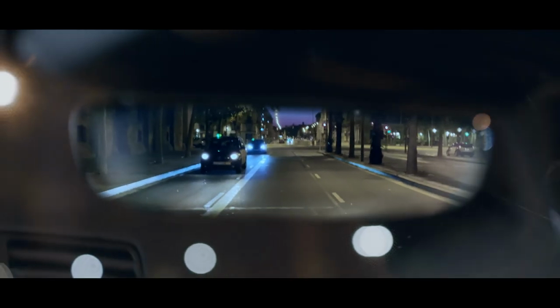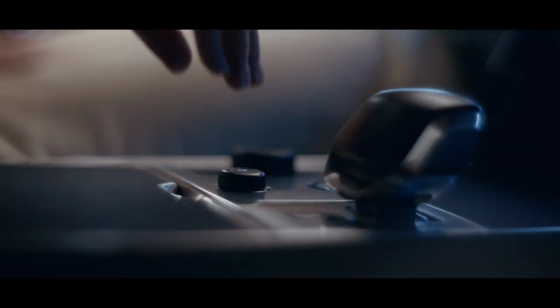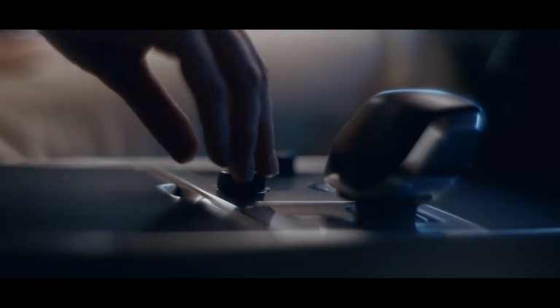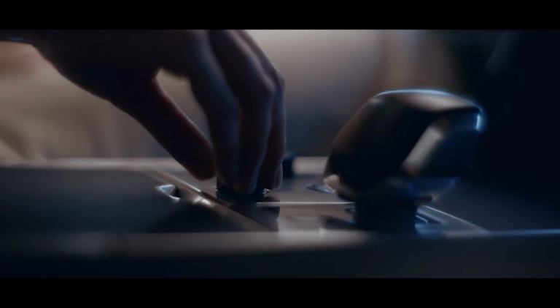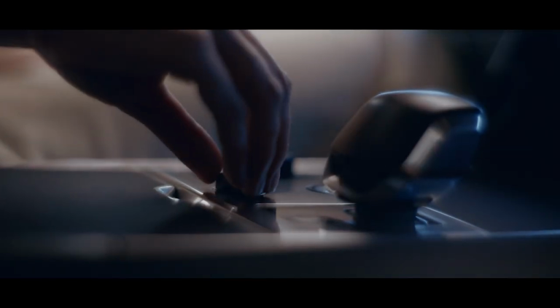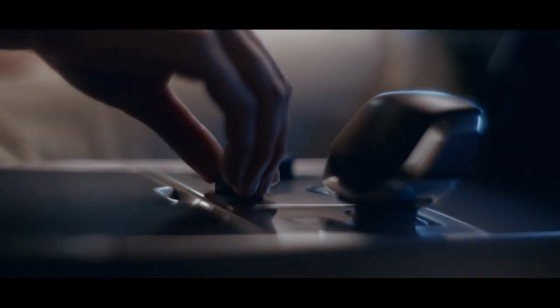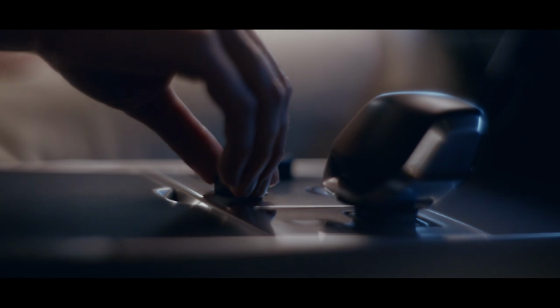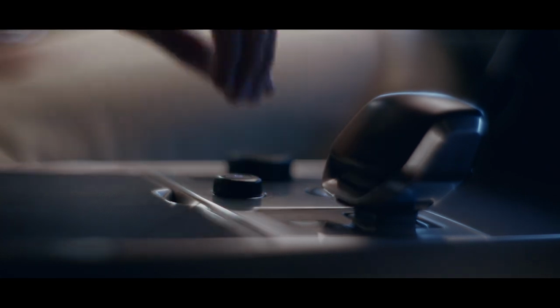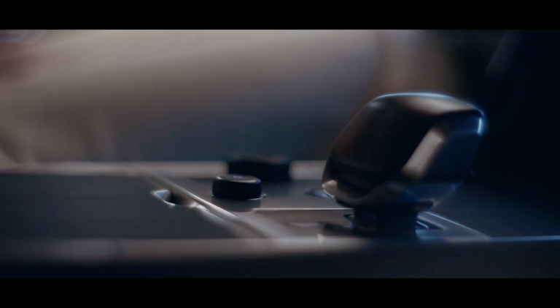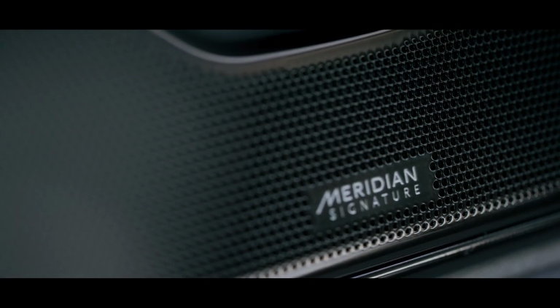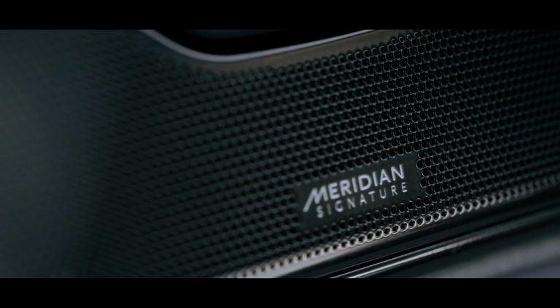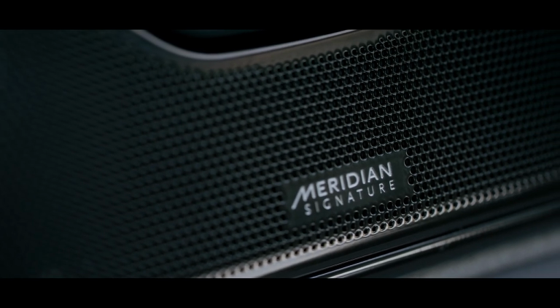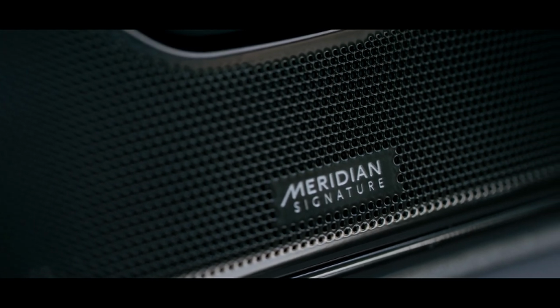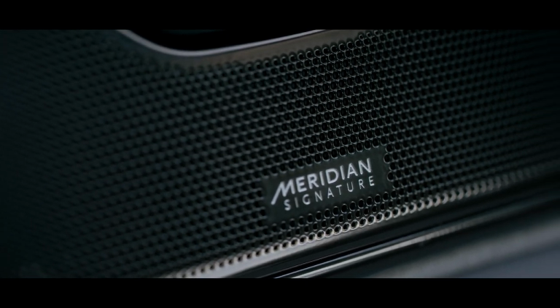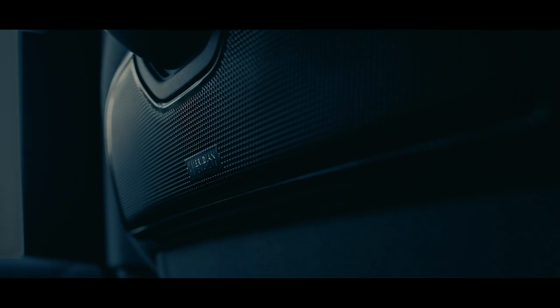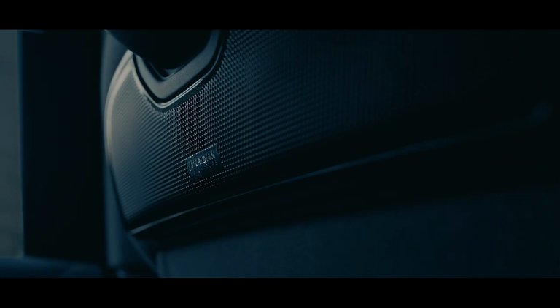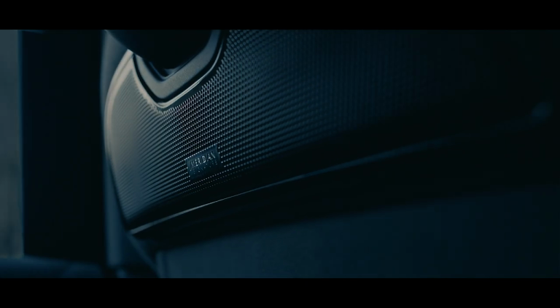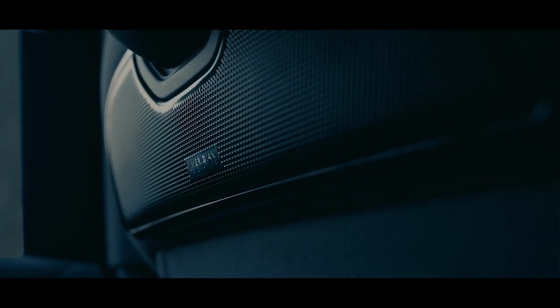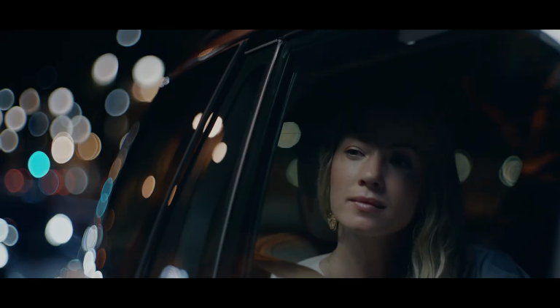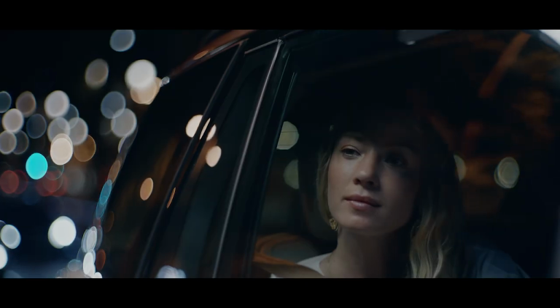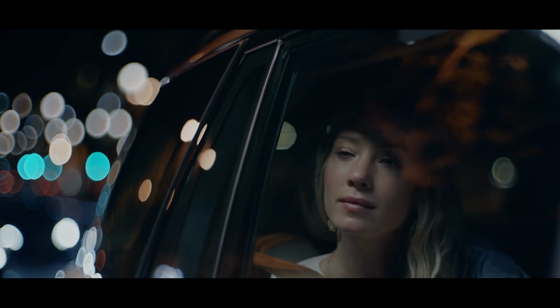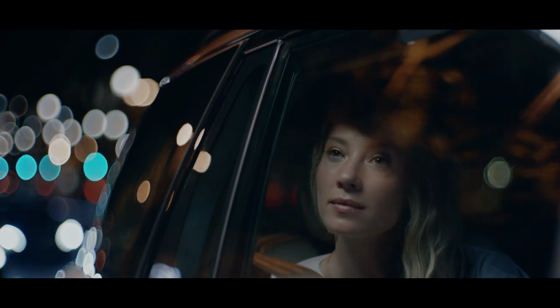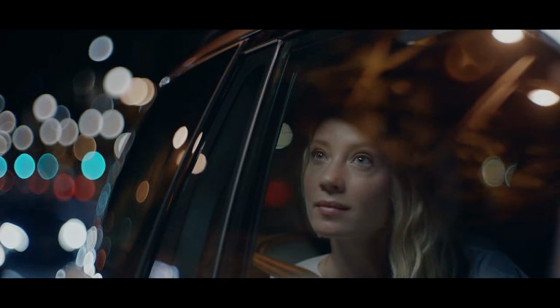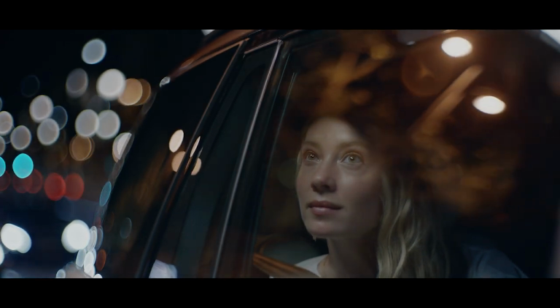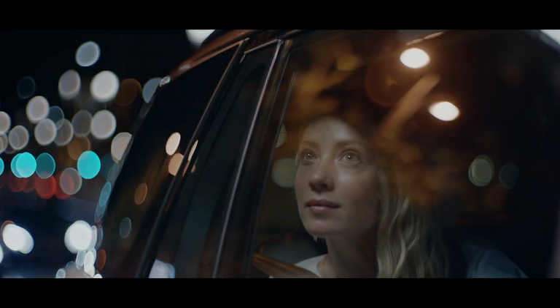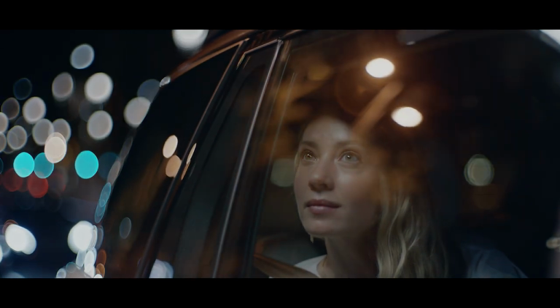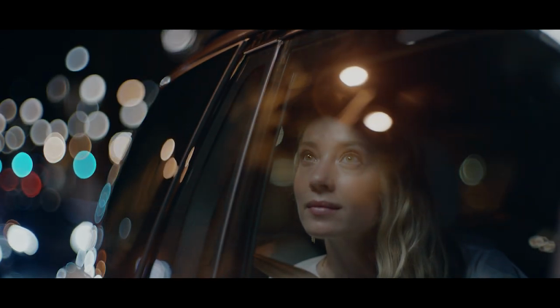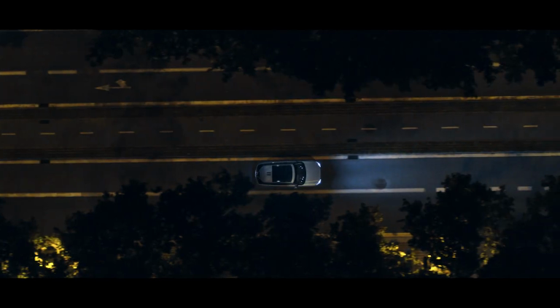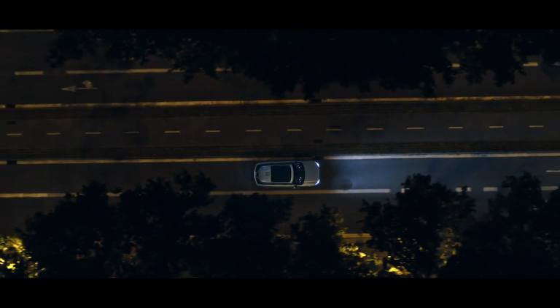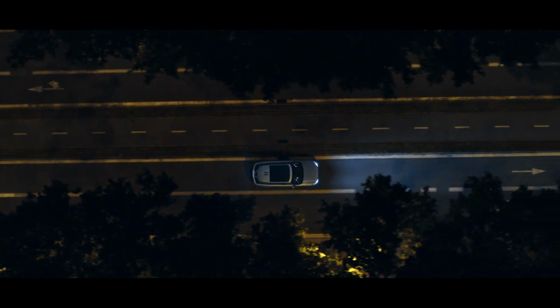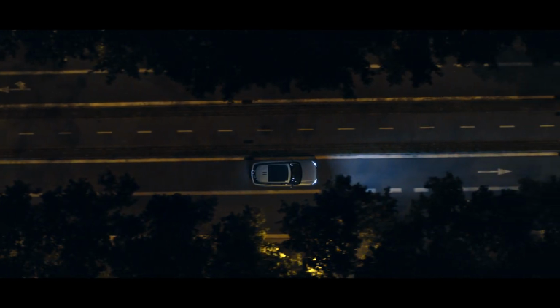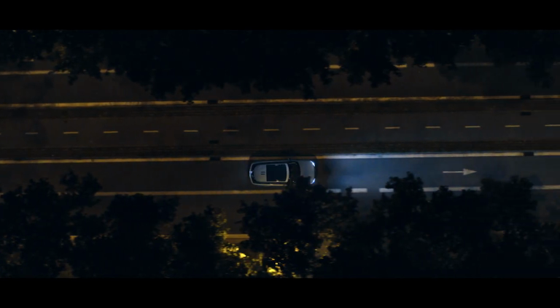The new Meridian Signature Sound system, with its 35 speakers and 1600-watt digital amplifier, lets you feel your music like never before.